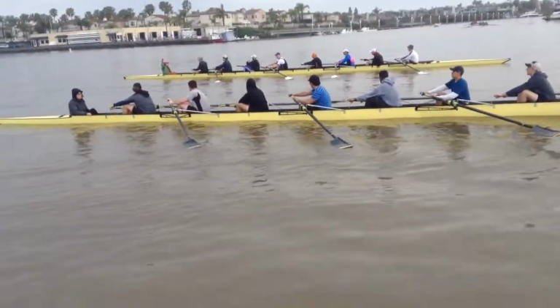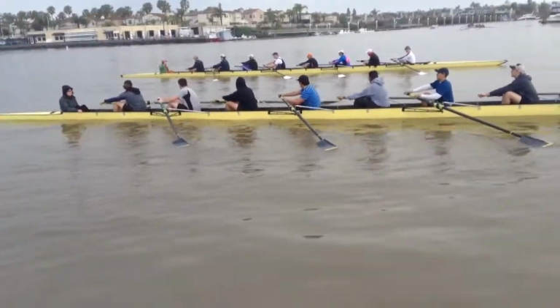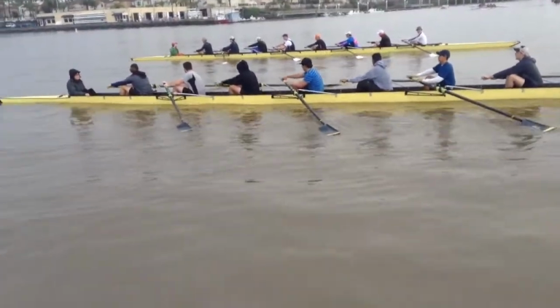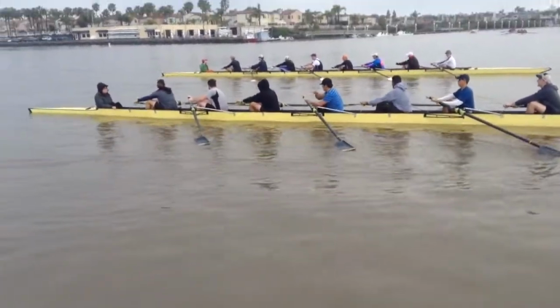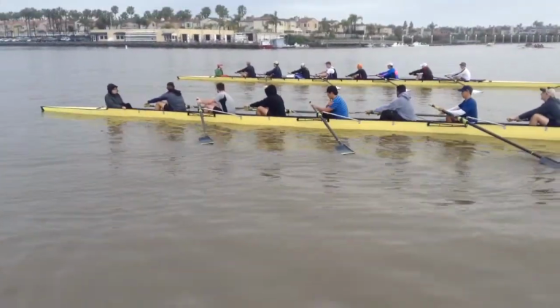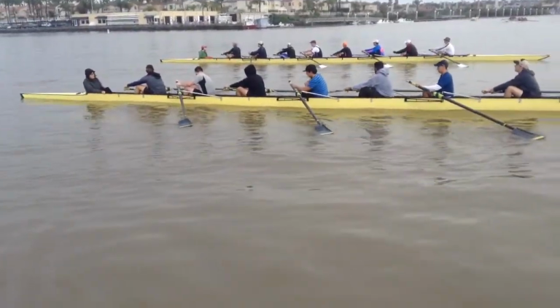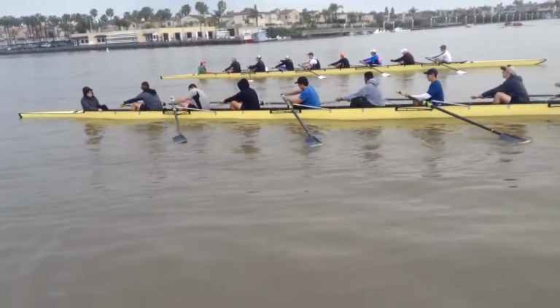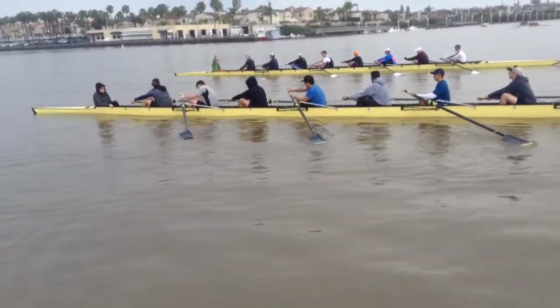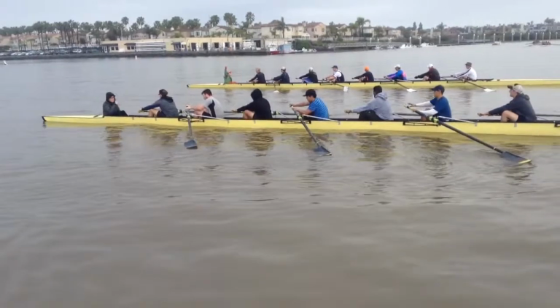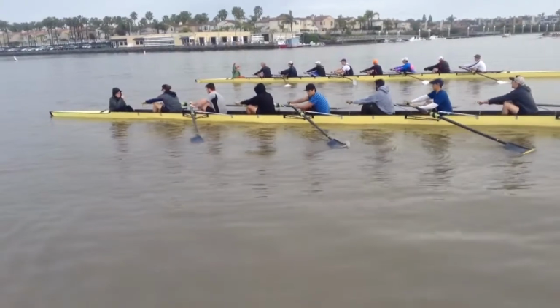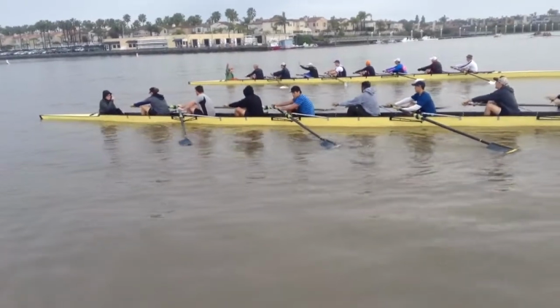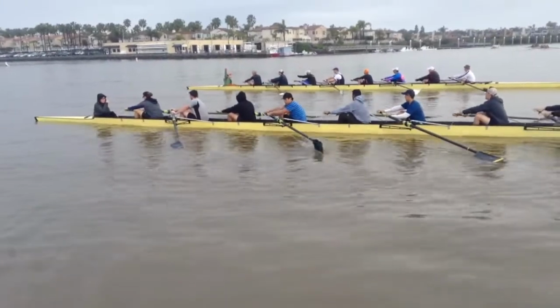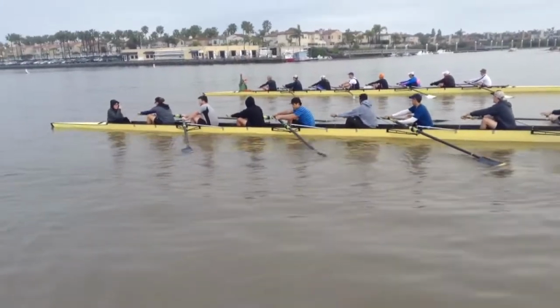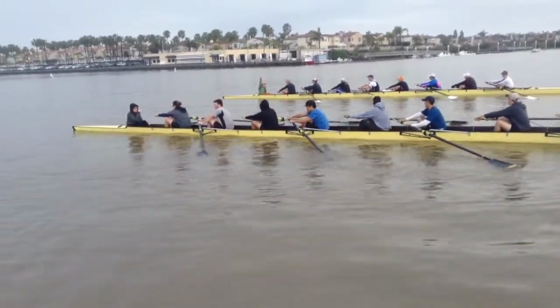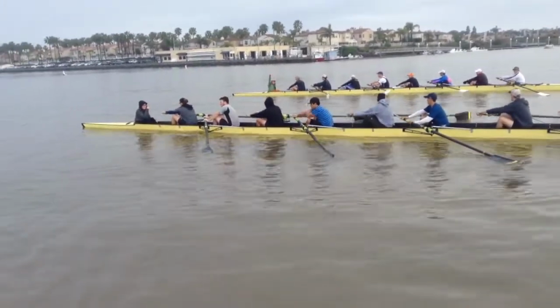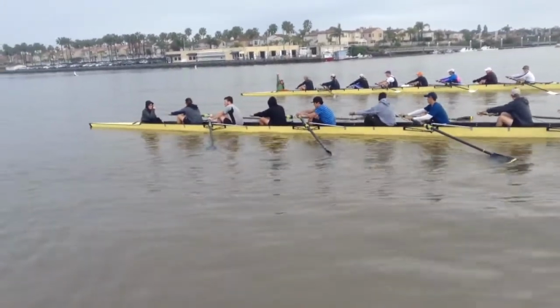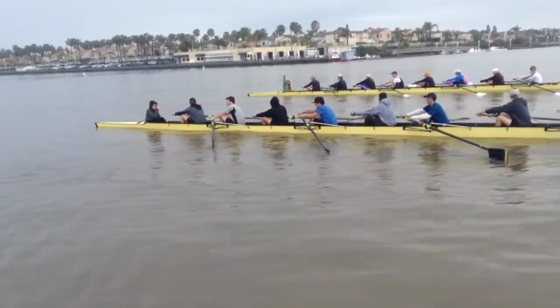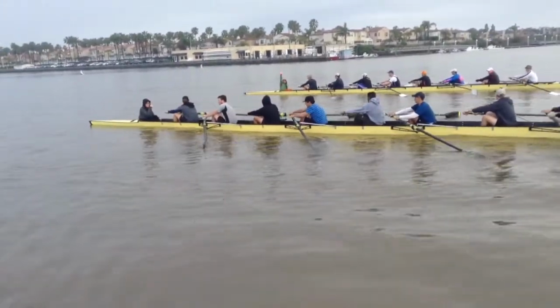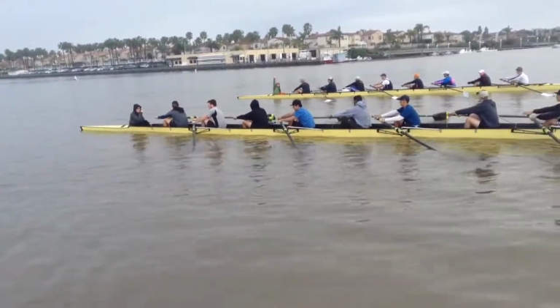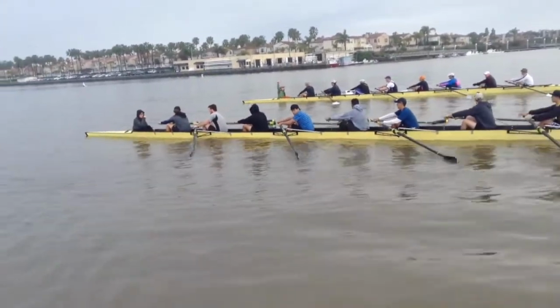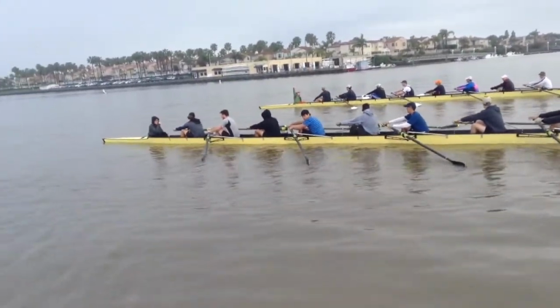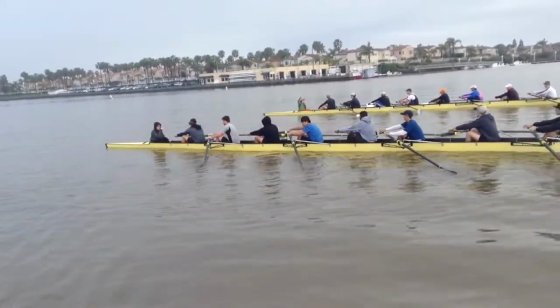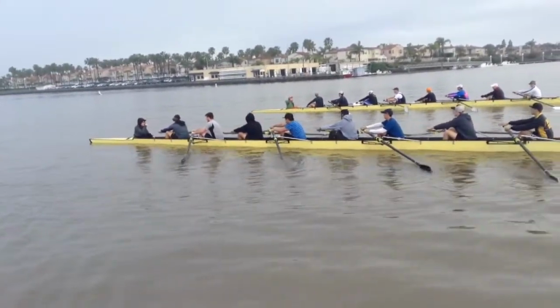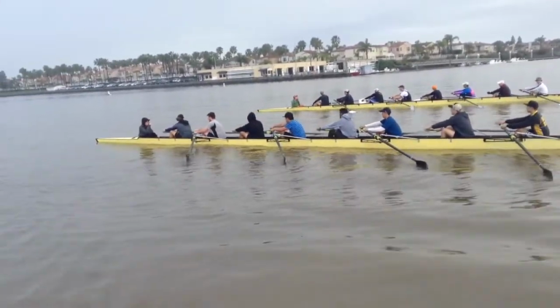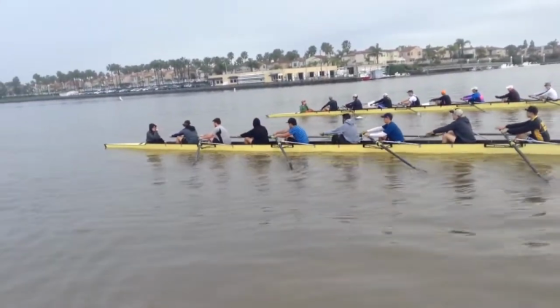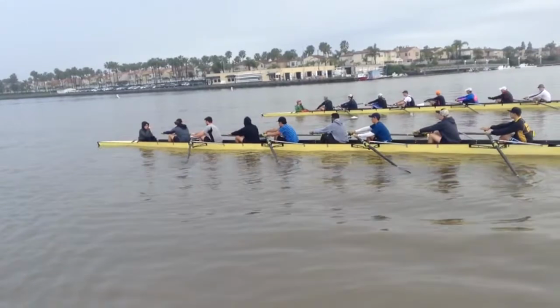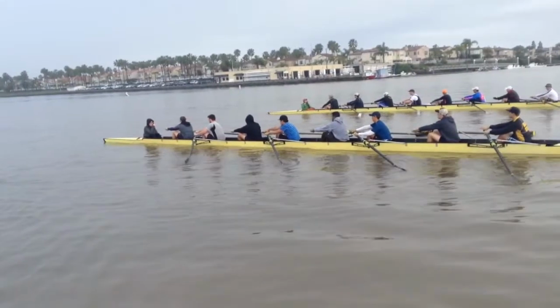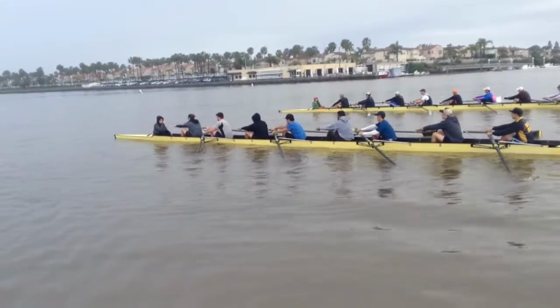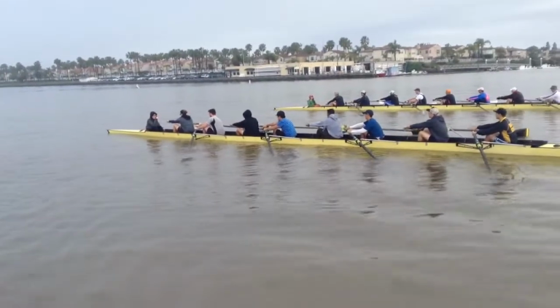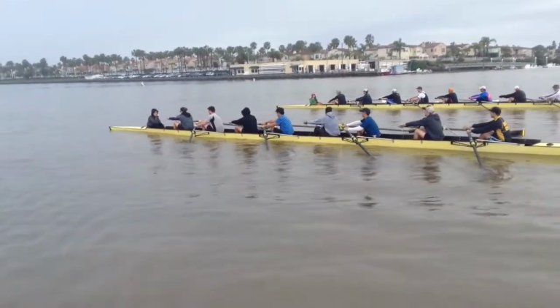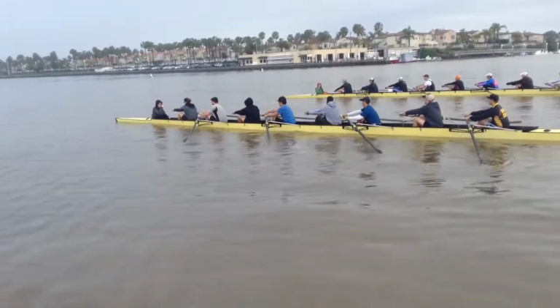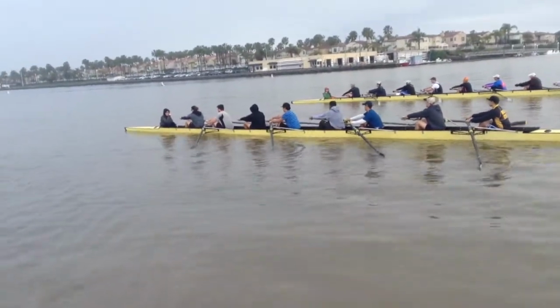So here, 500 meters. Attention! Ready? Rope!